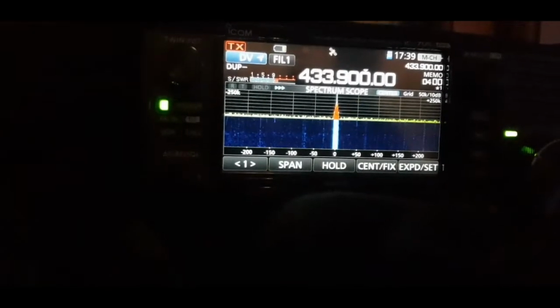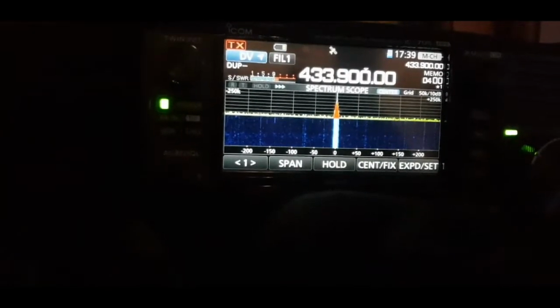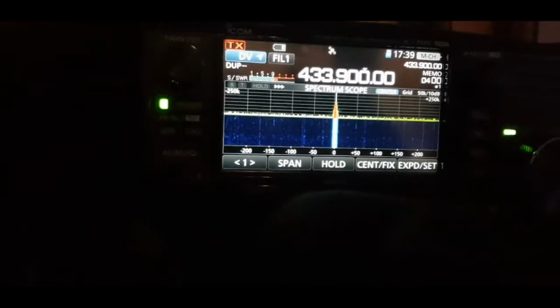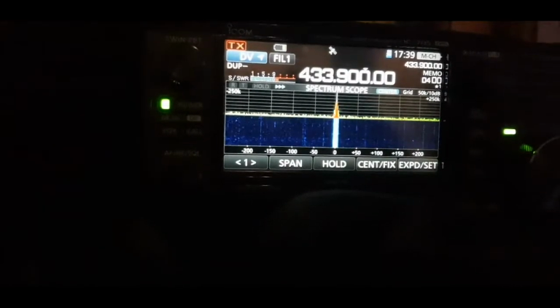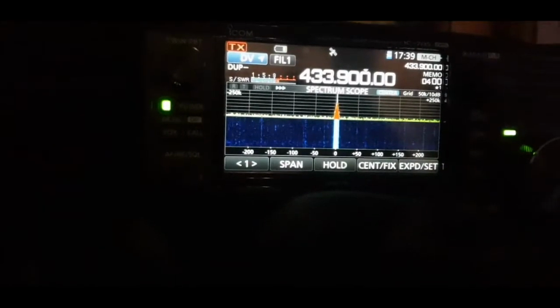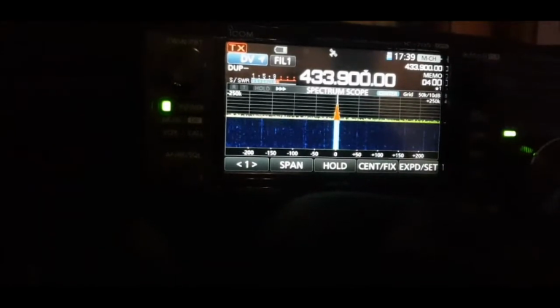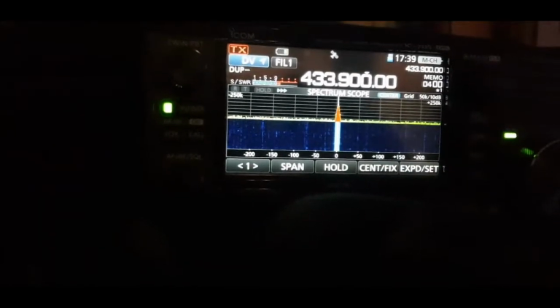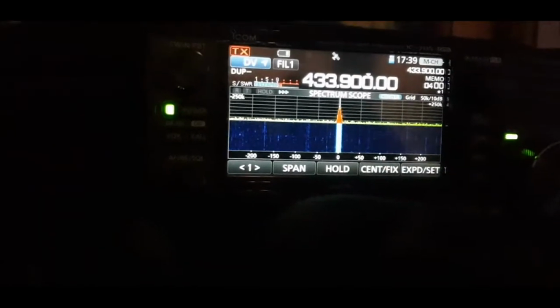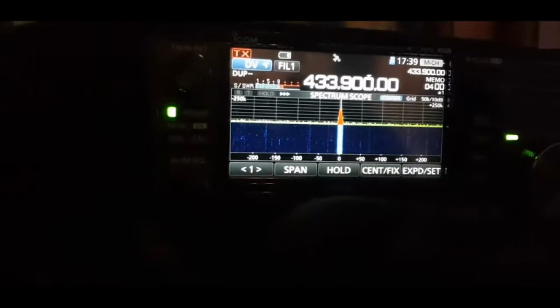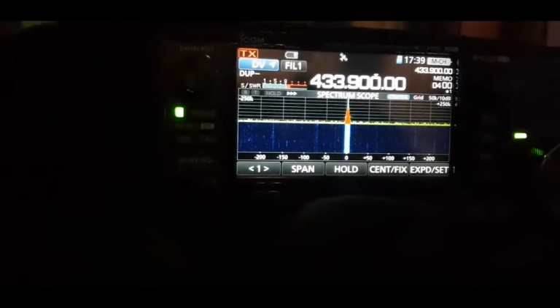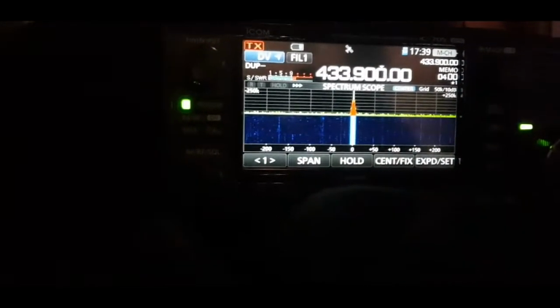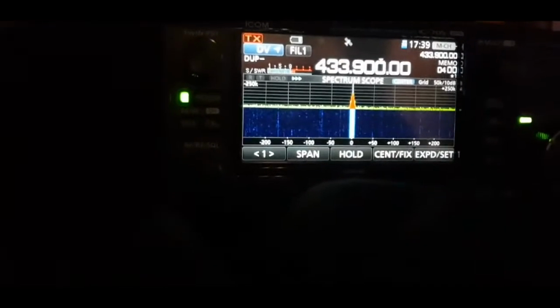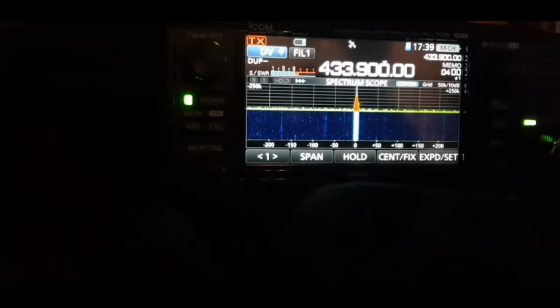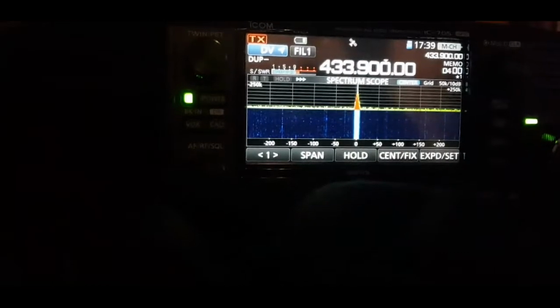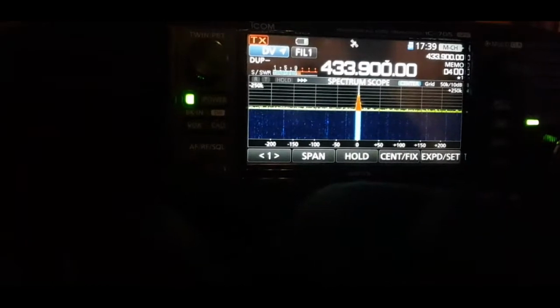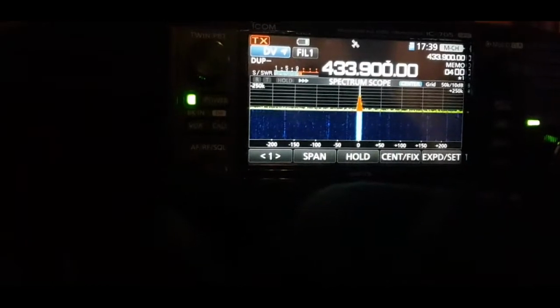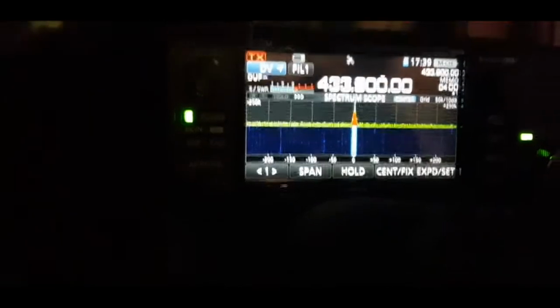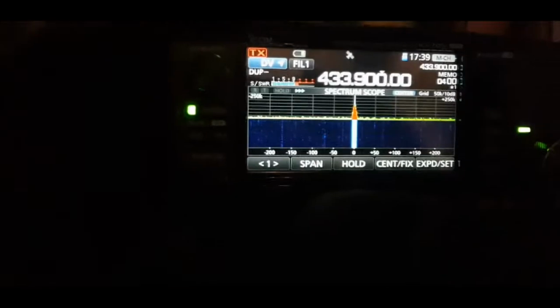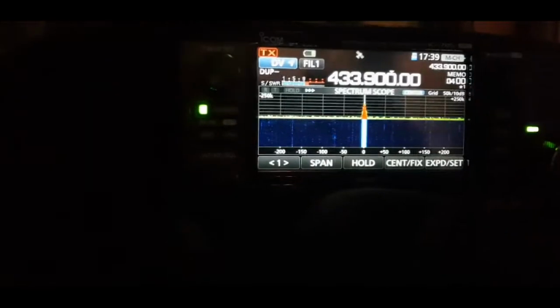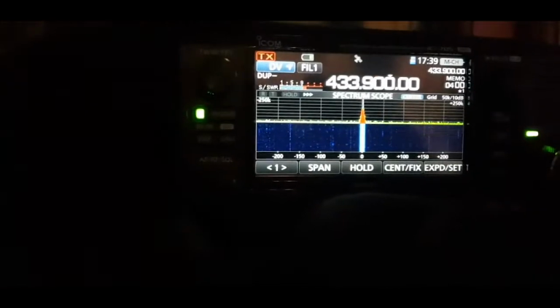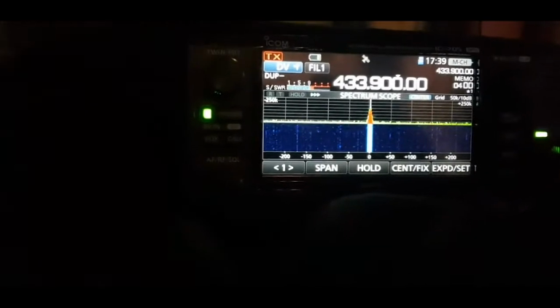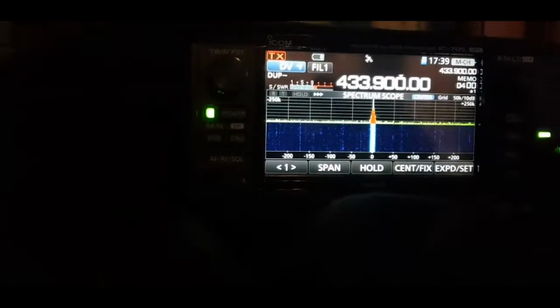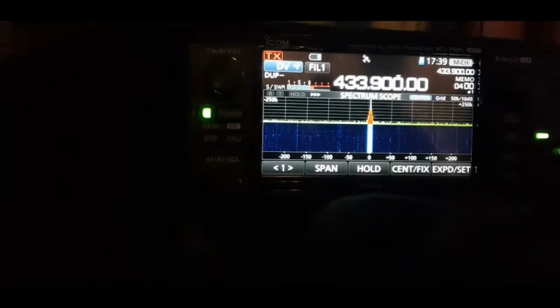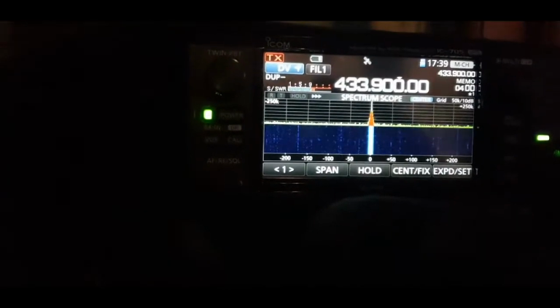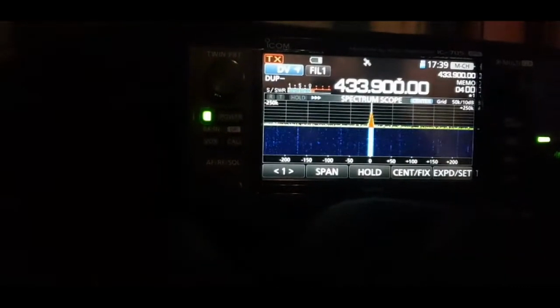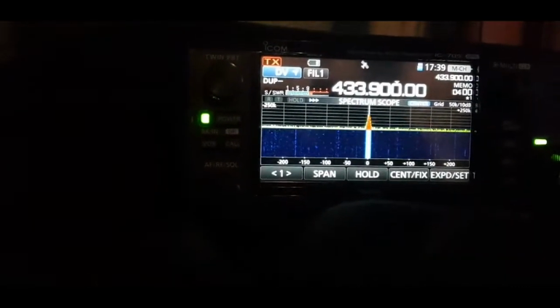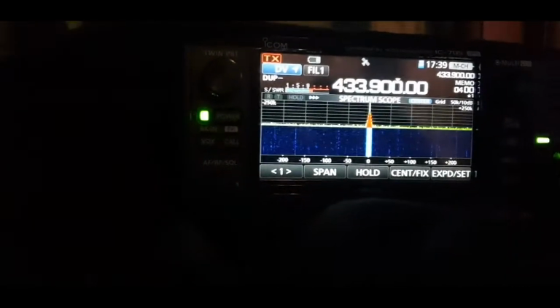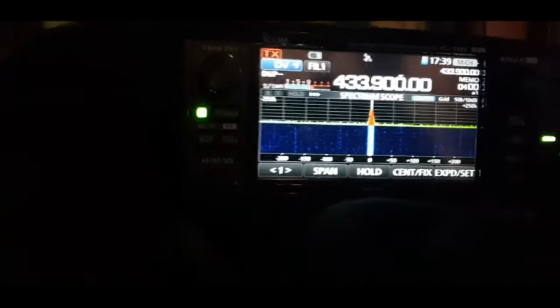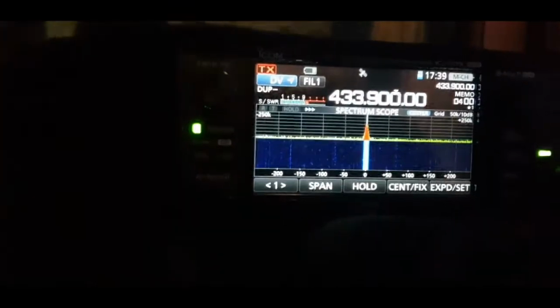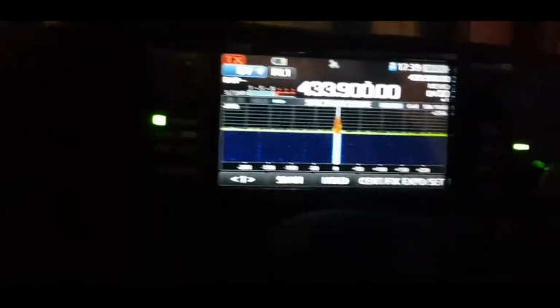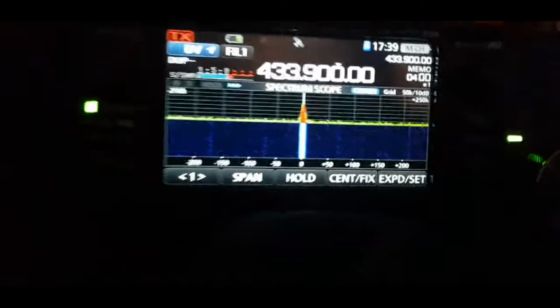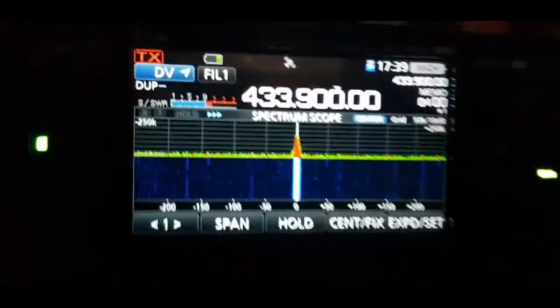Went on at 1:42 I believe, so 2, 3, 4, 5 — 4 hours so far.